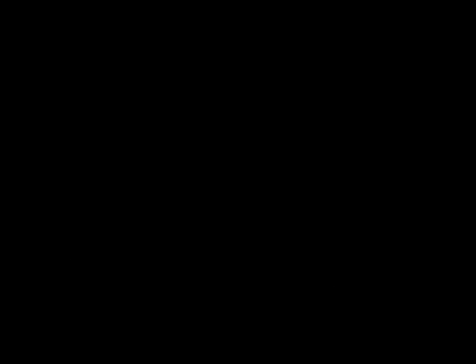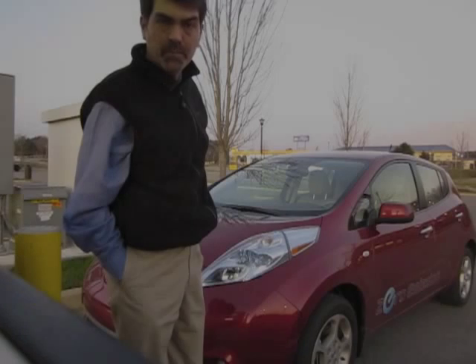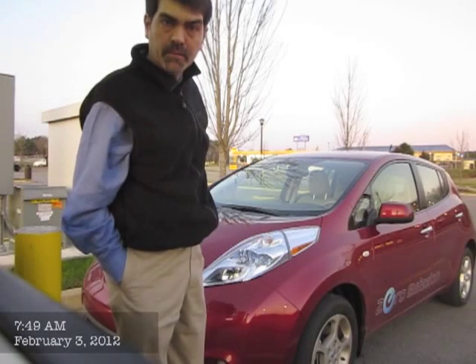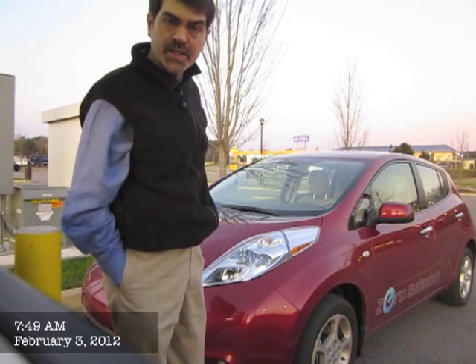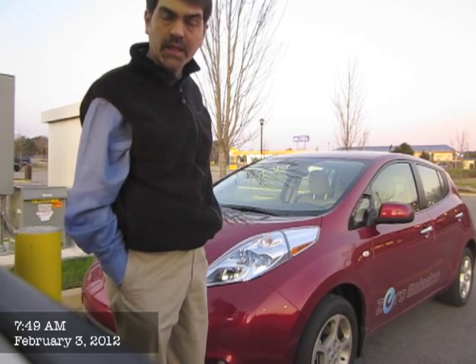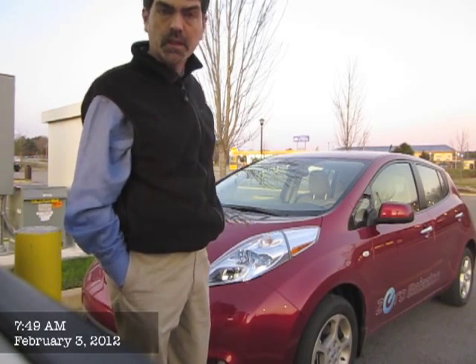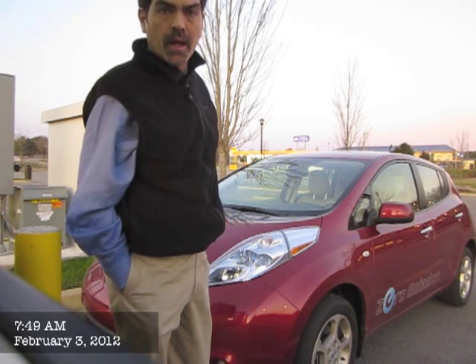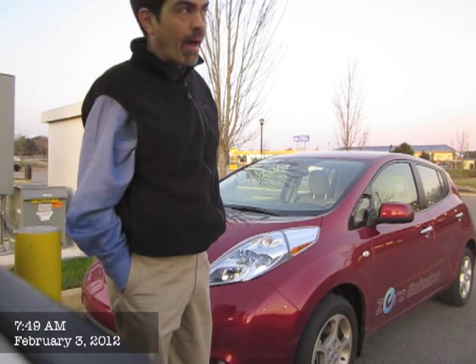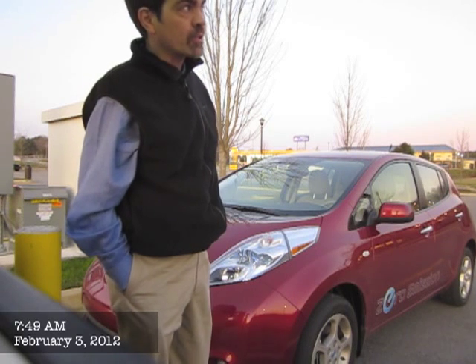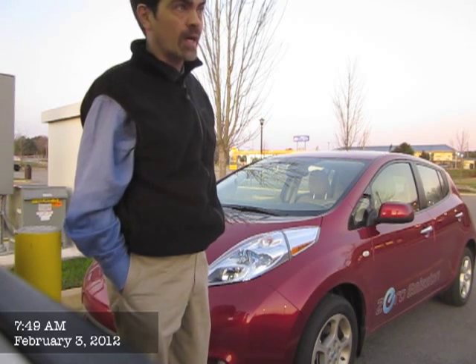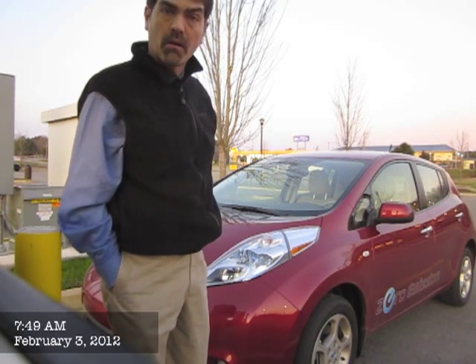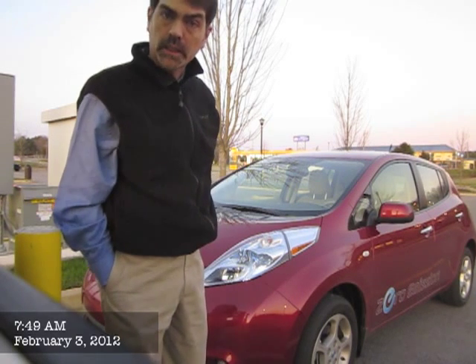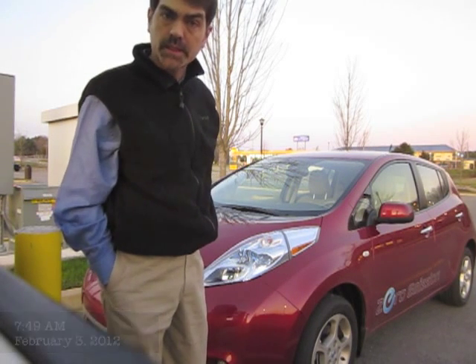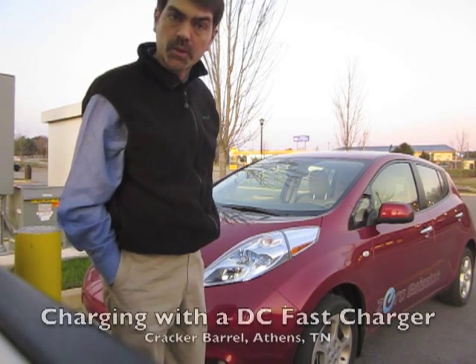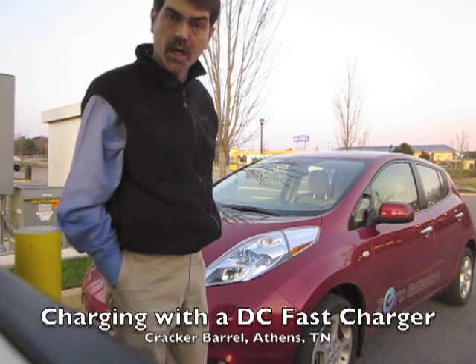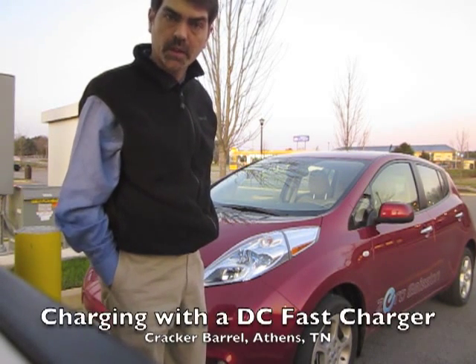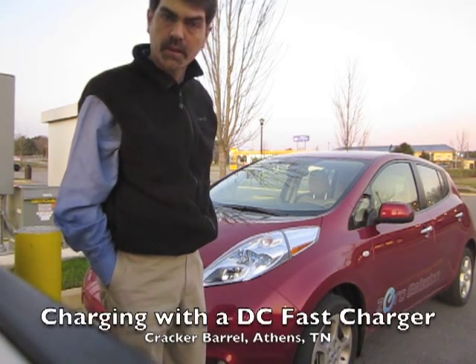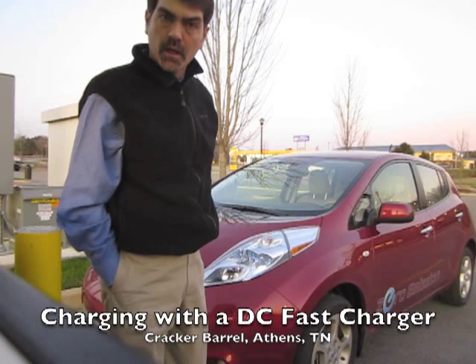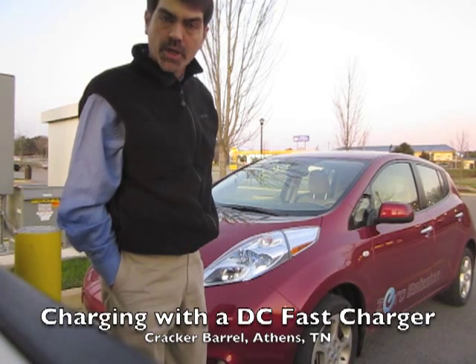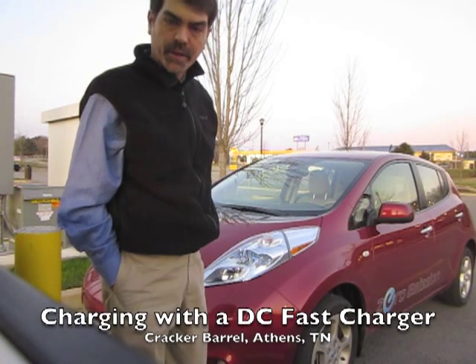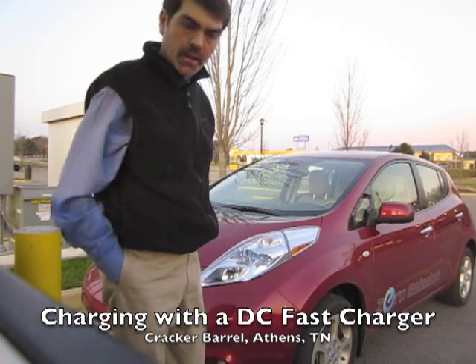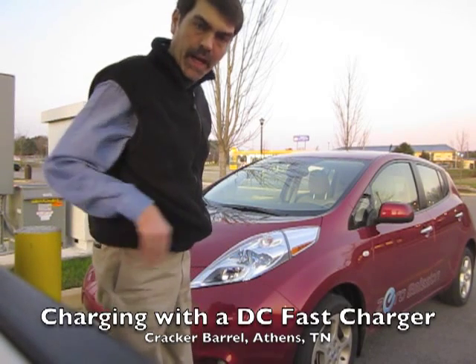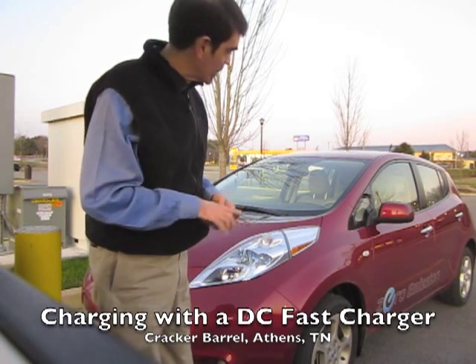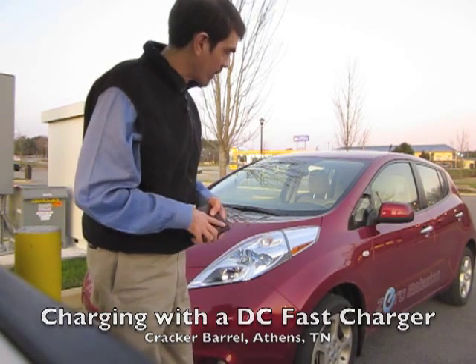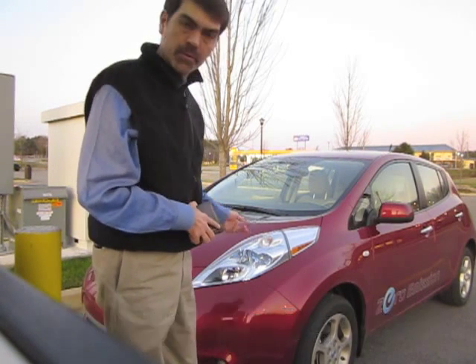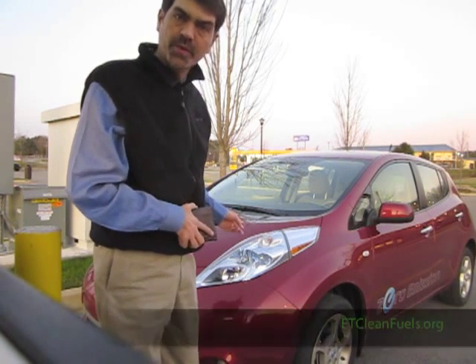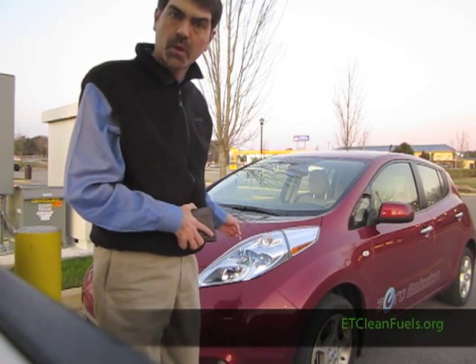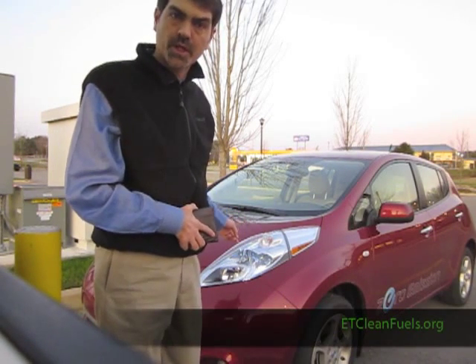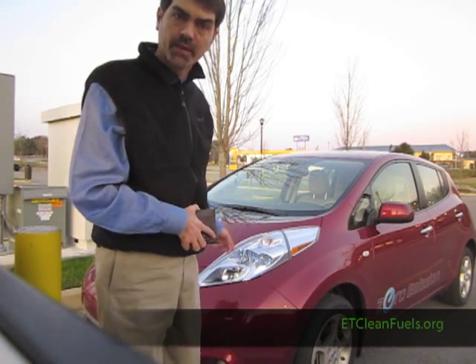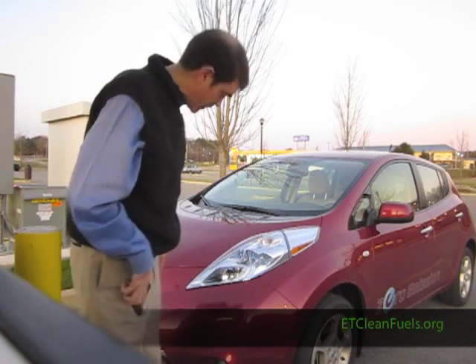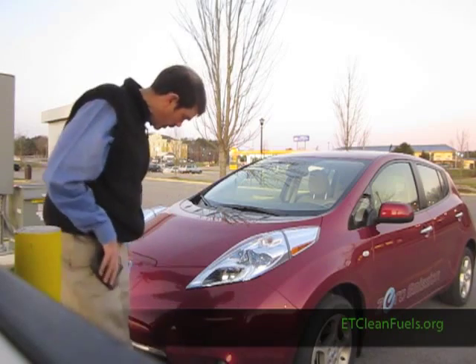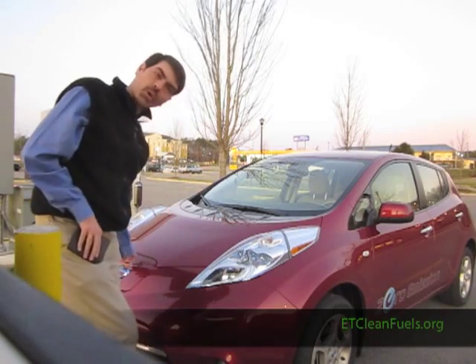I'm plugging in my Nissan LEAF at a Cracker Barrel in Athens, Tennessee, between Knoxville and Chattanooga. I'm doing this for the first time with my 2012 Nissan LEAF, so I've got to open the door to my car.